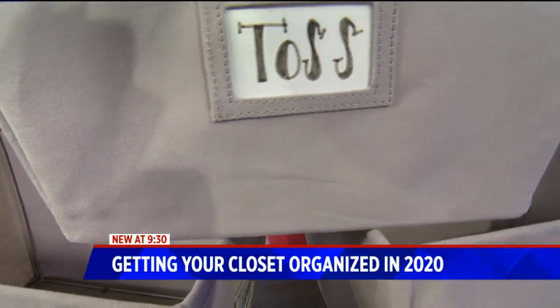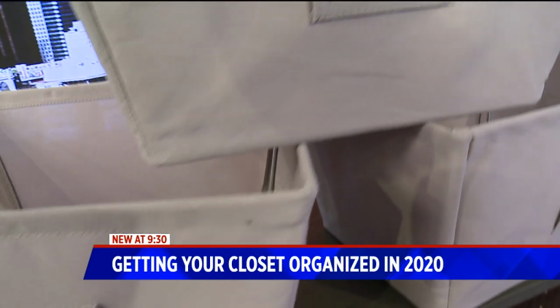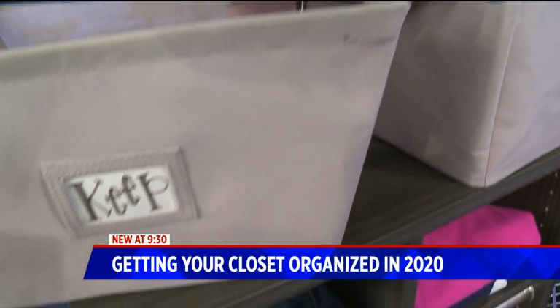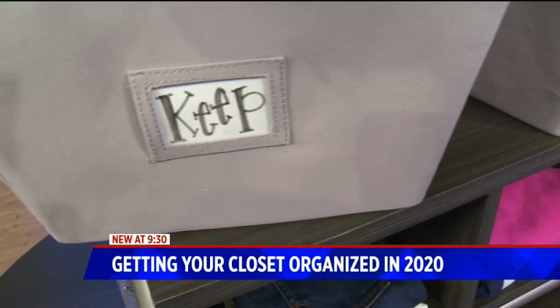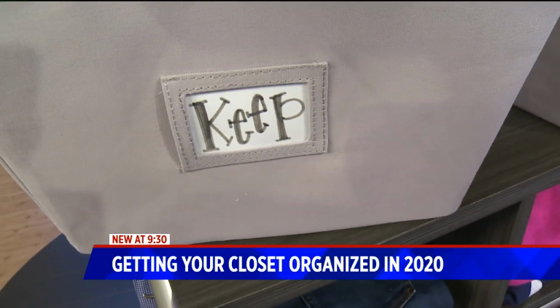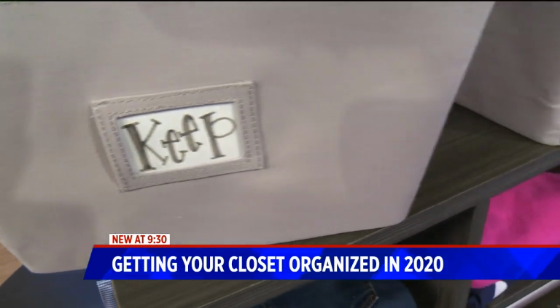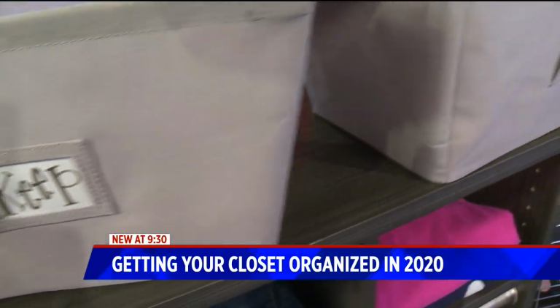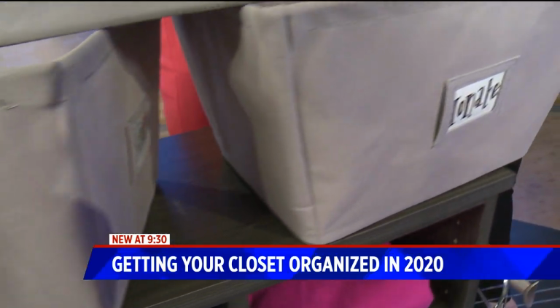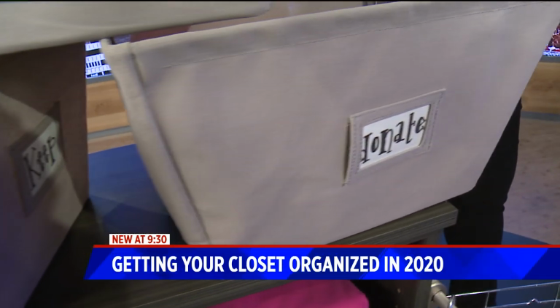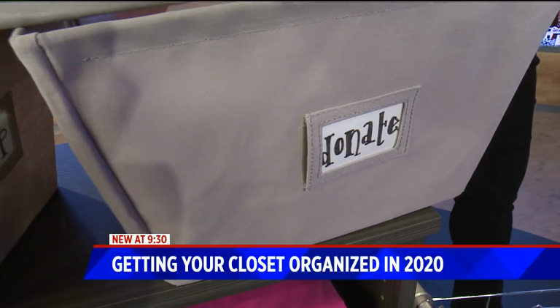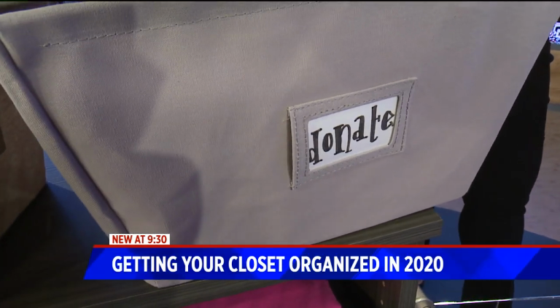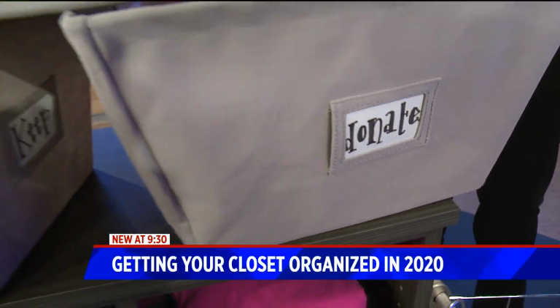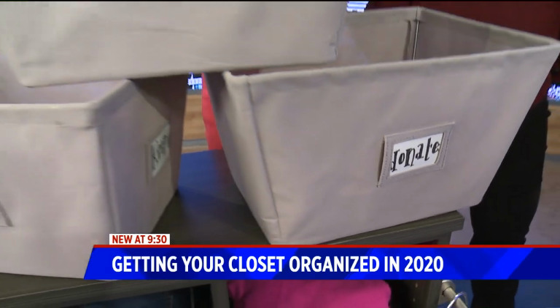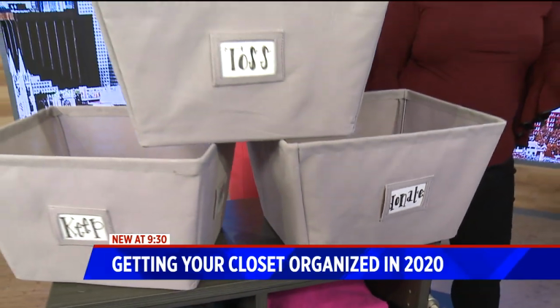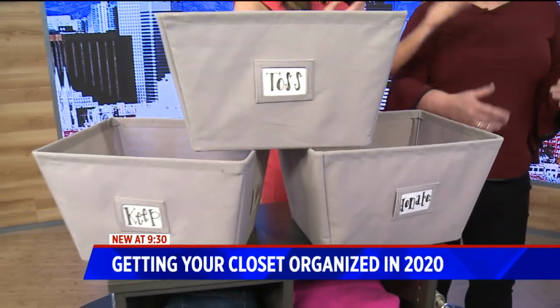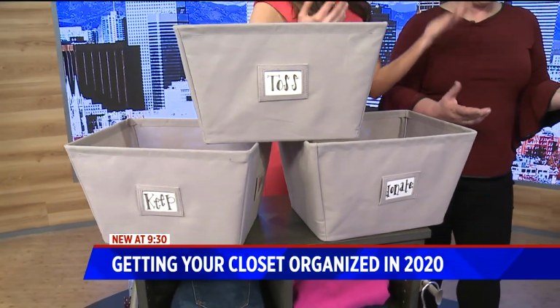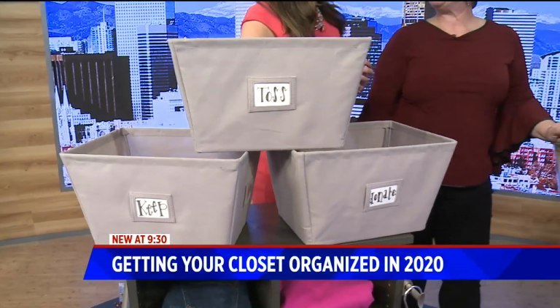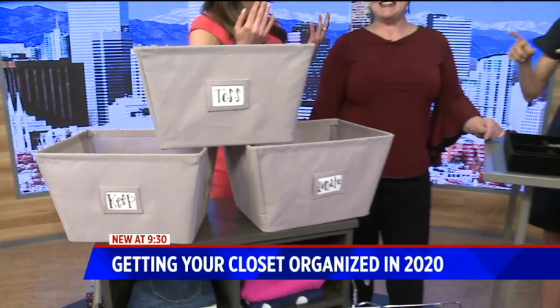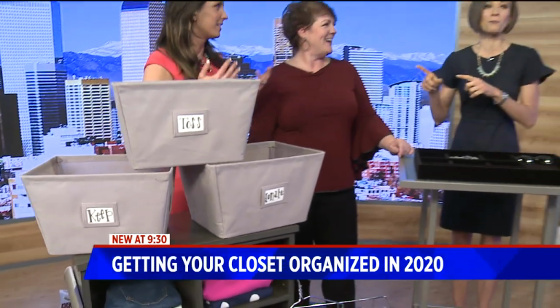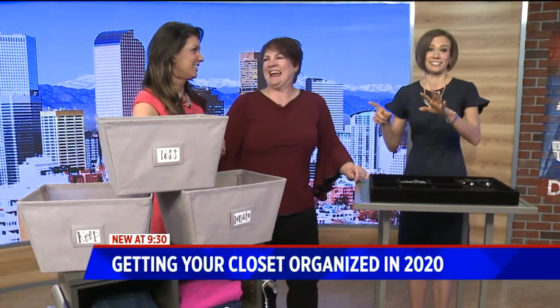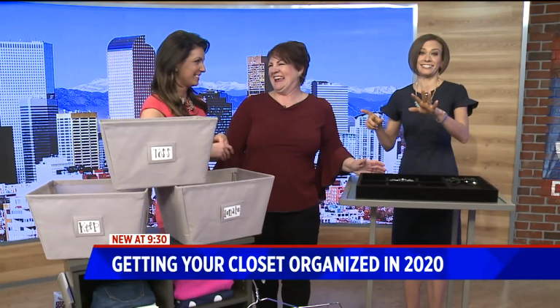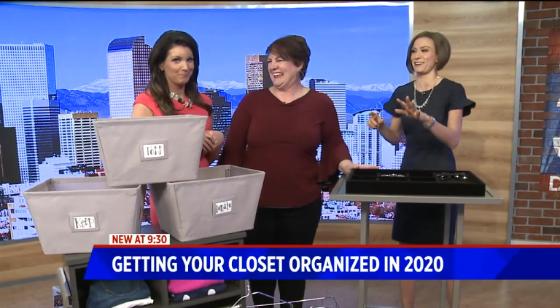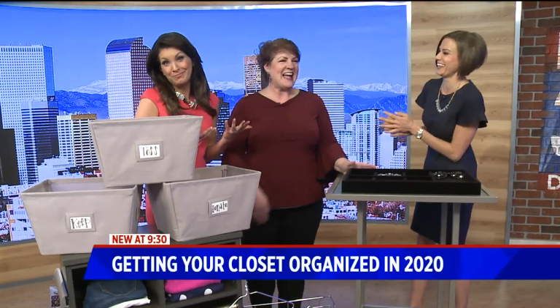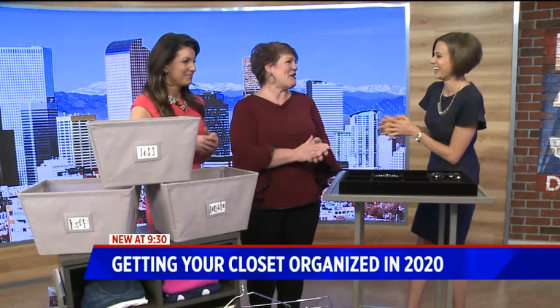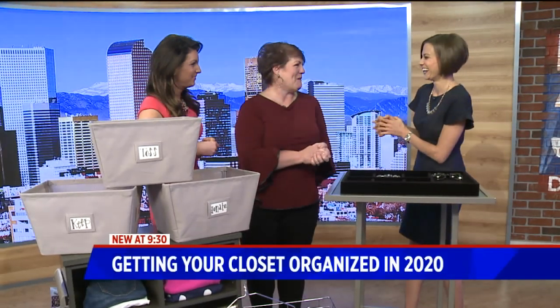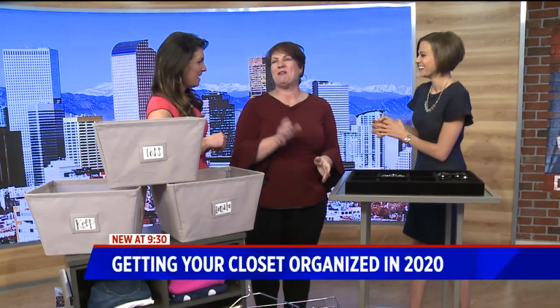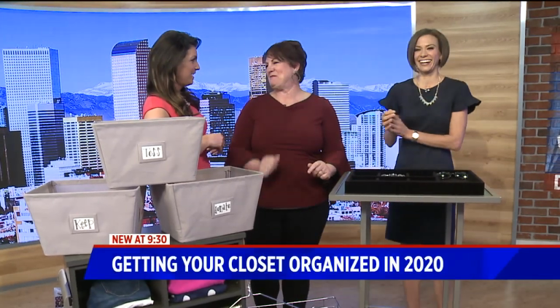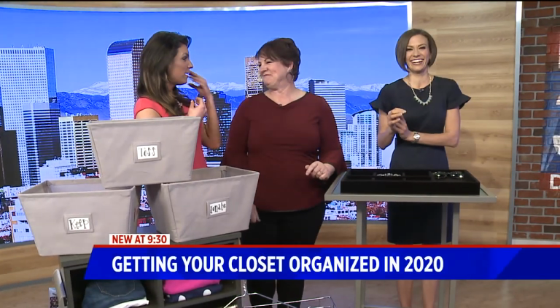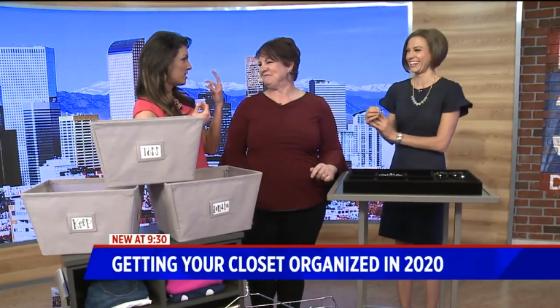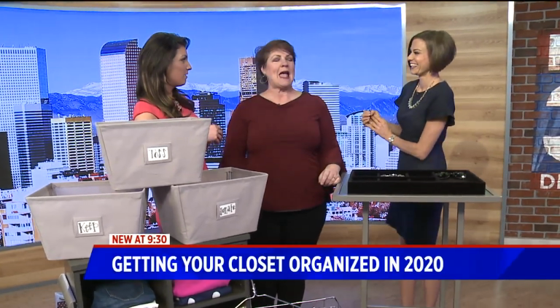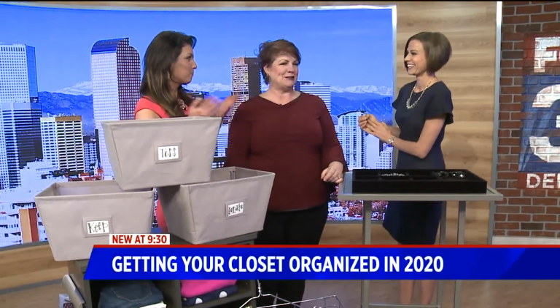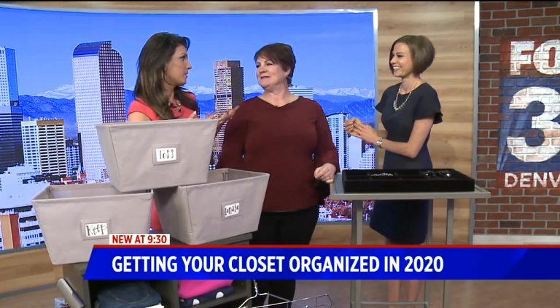We get stuck with the sentimental value — keeping things just for a rainy day or for that event you haven't been invited to. And that's where I think we get stuck. It just piles up.